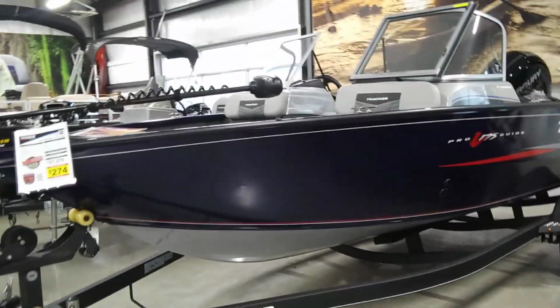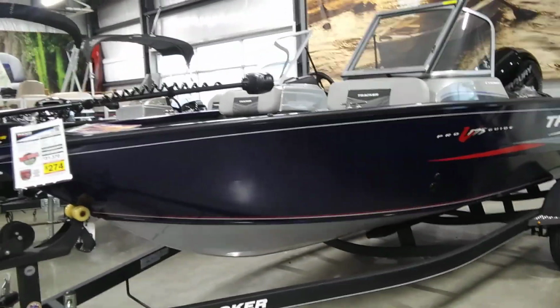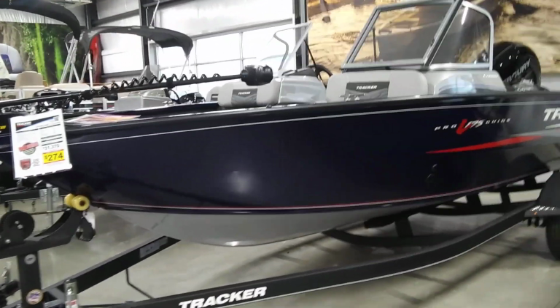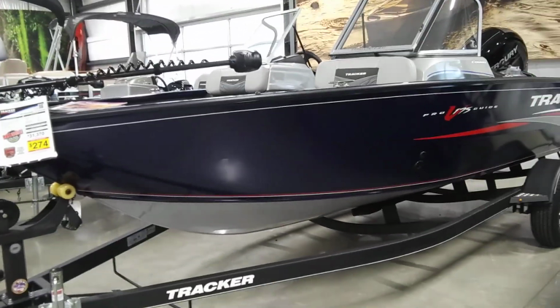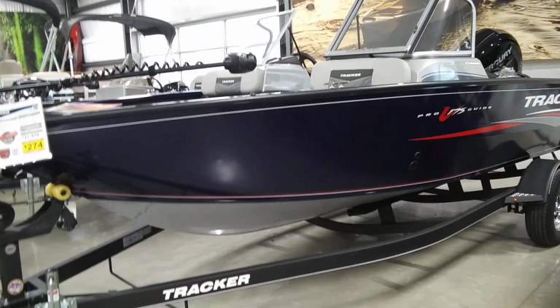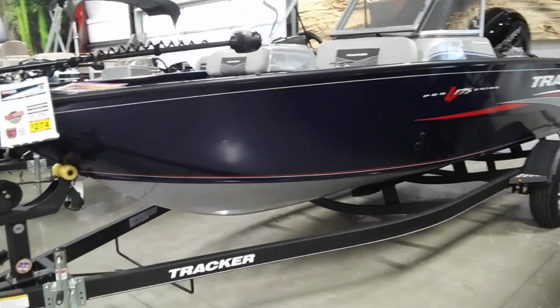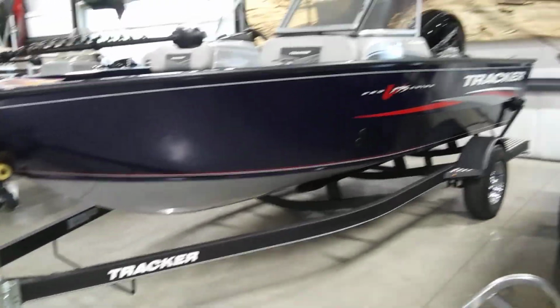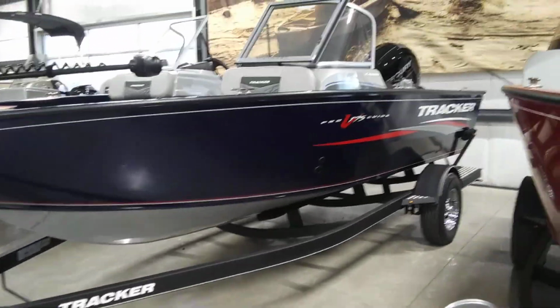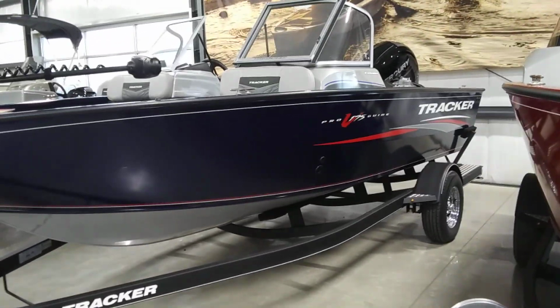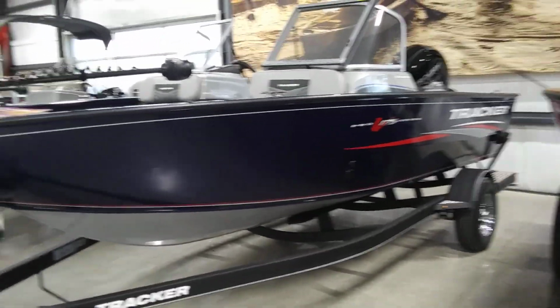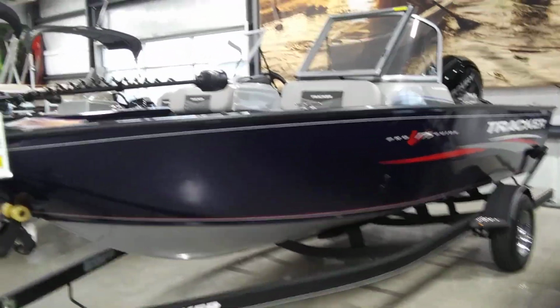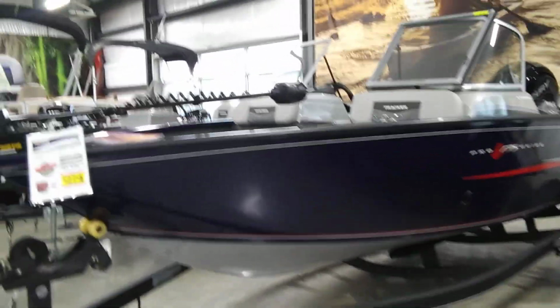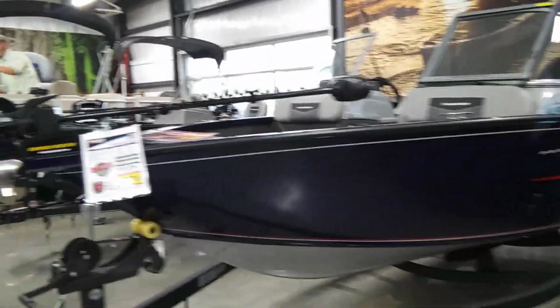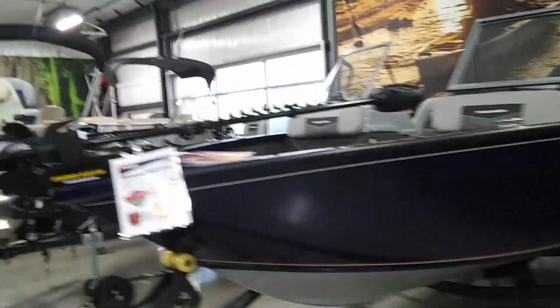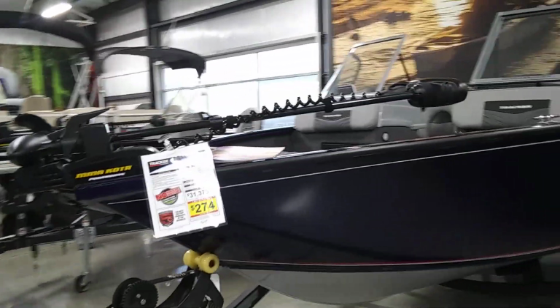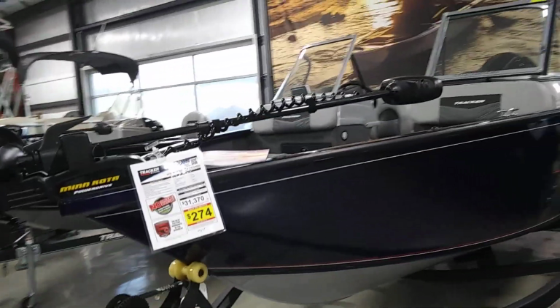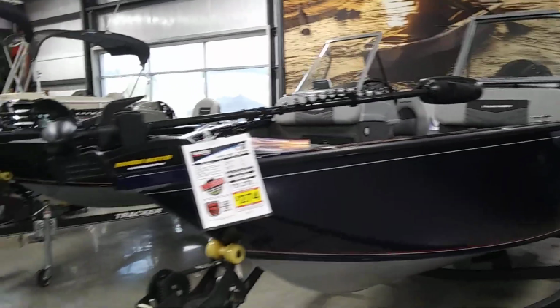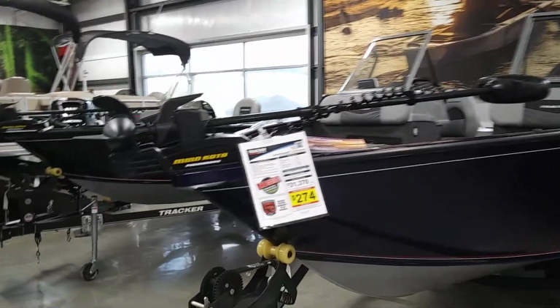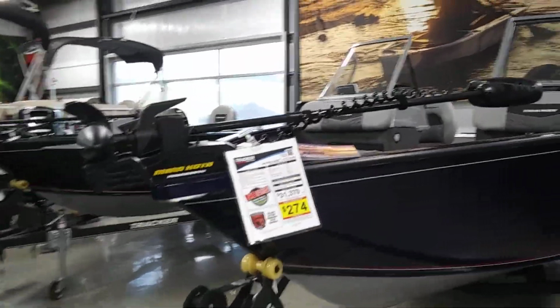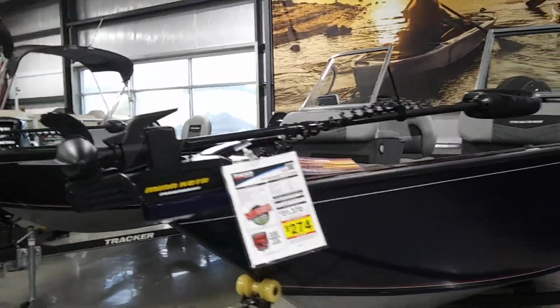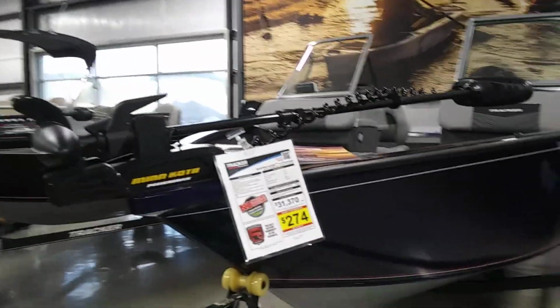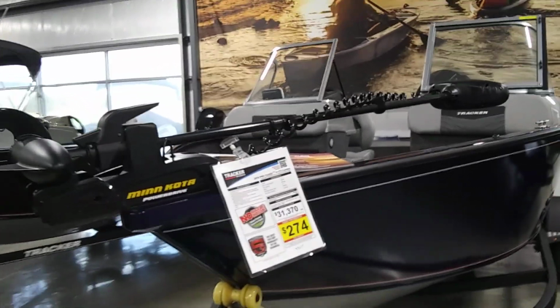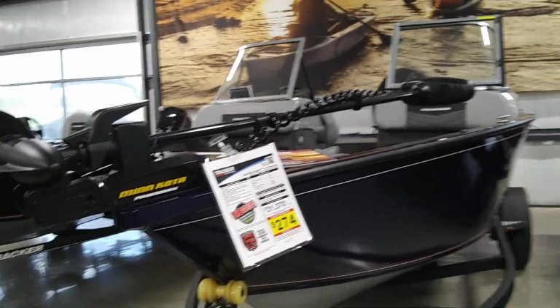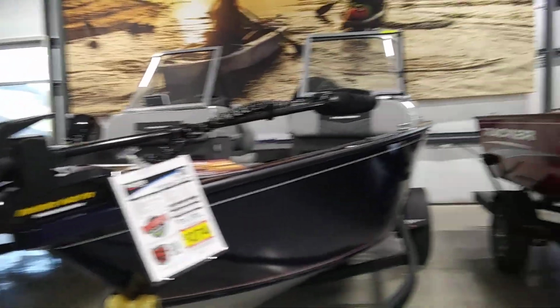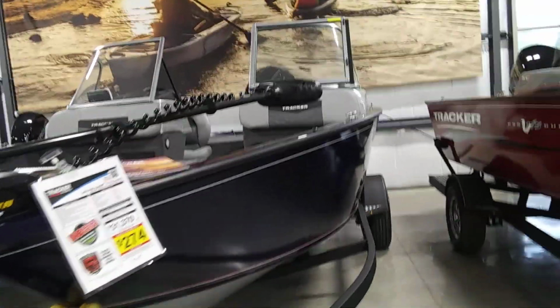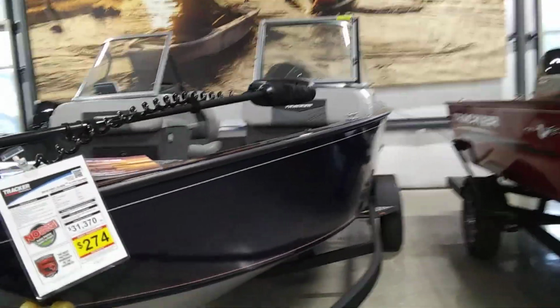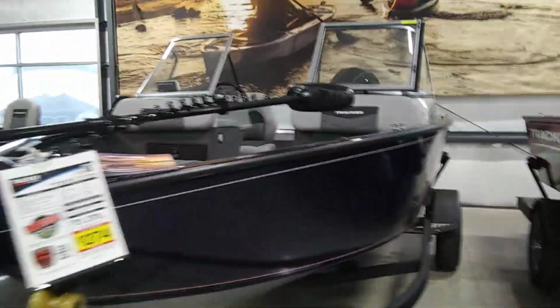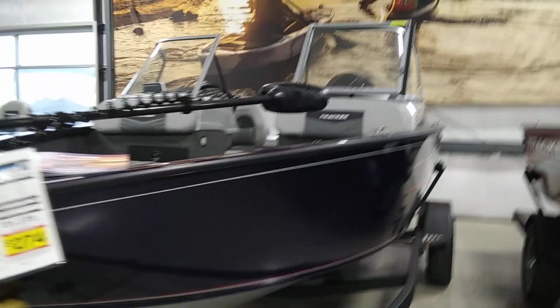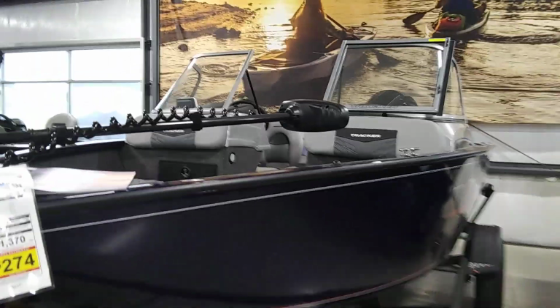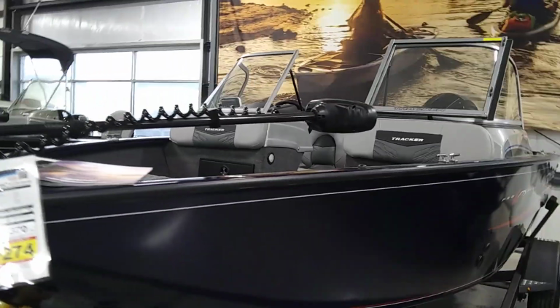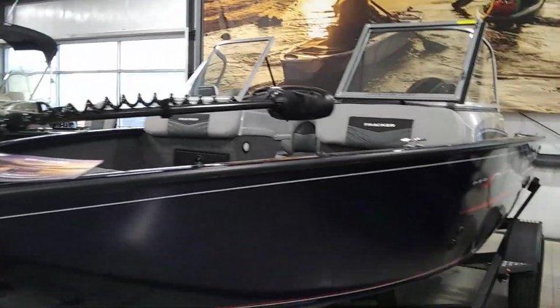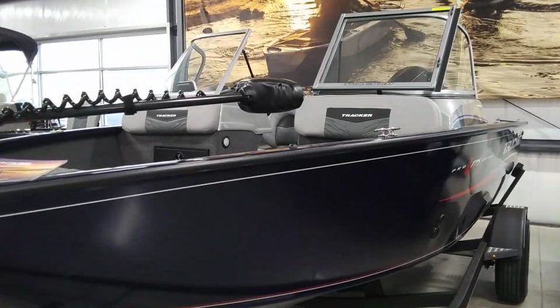All of our Tracker boats come with a custom-built trailer that you see here. This comes with the Minn Kota Power Drive trolling motor here at the front of the boat. And now I'm going to hop in and show you around and show you a few features we love.